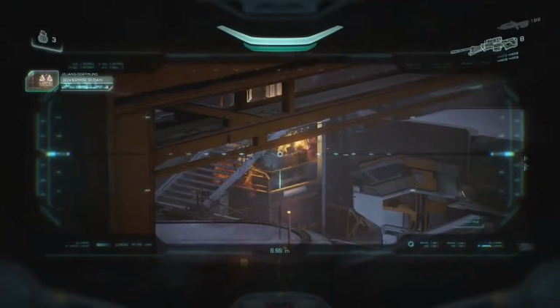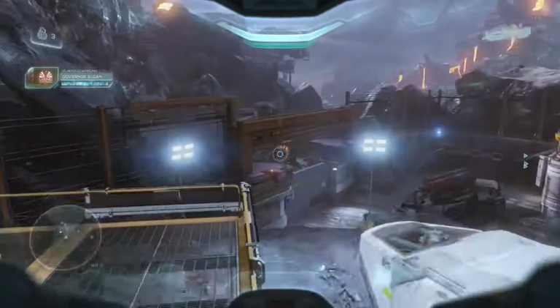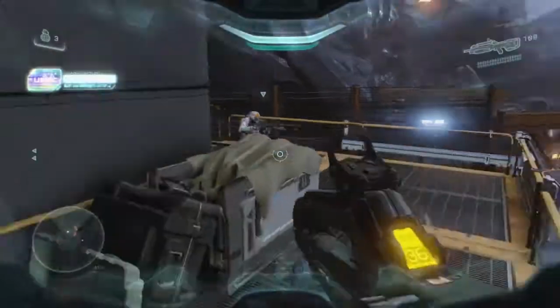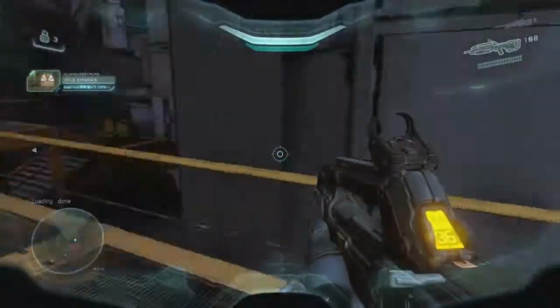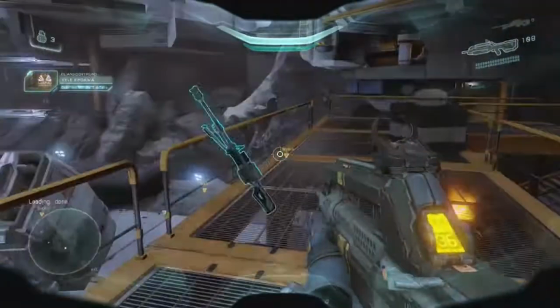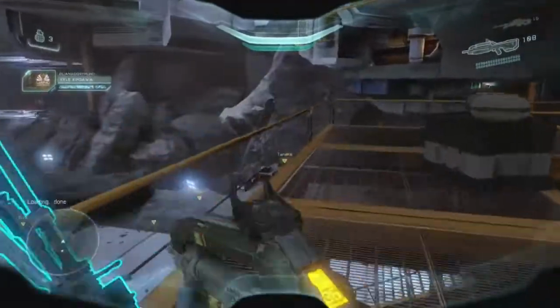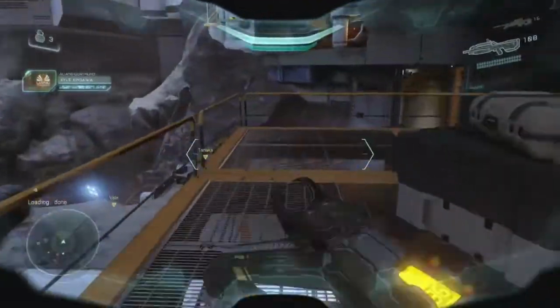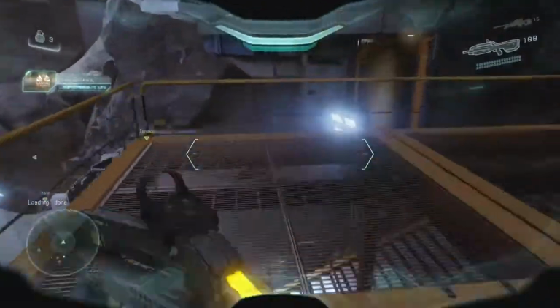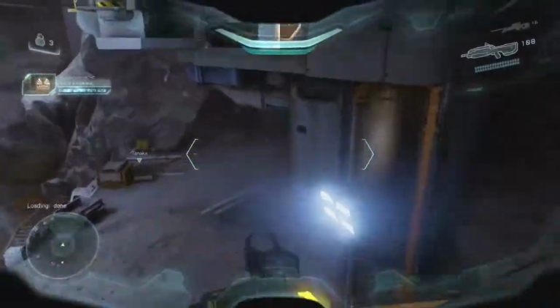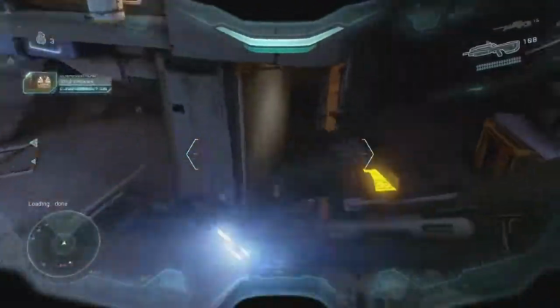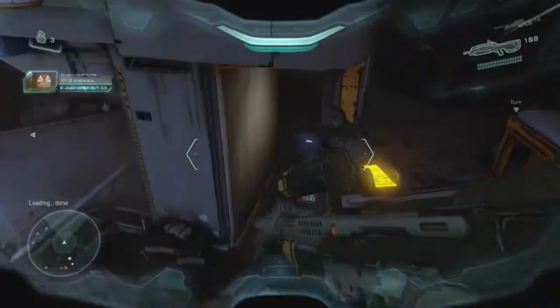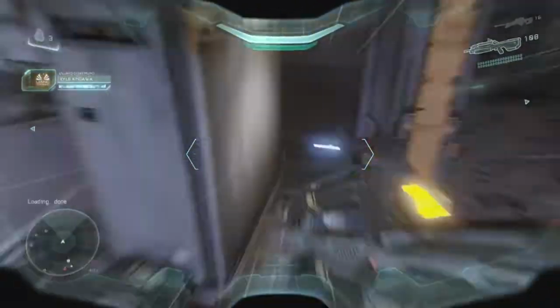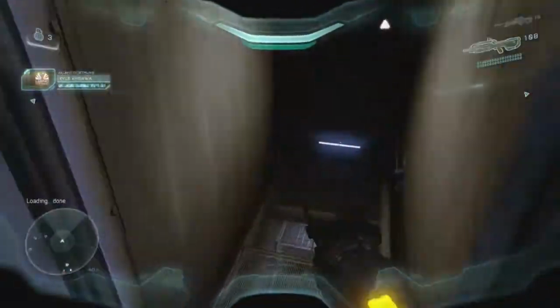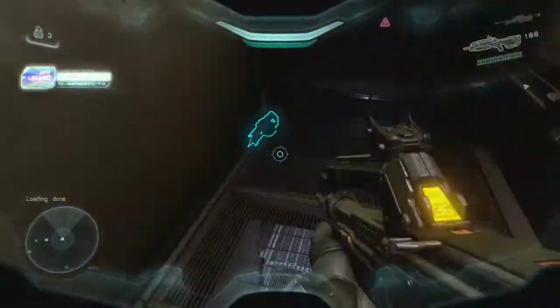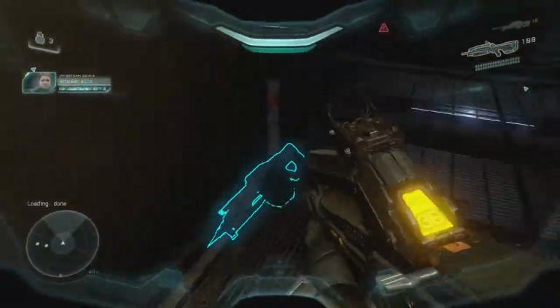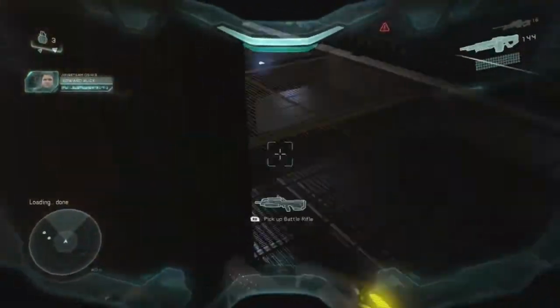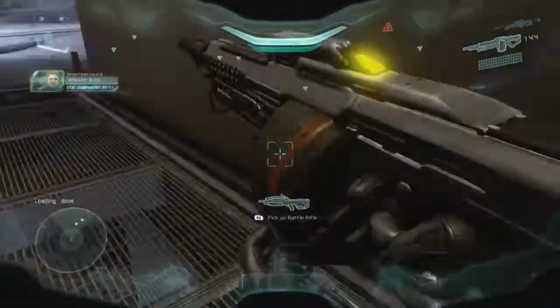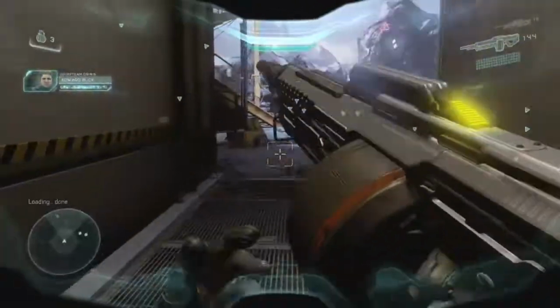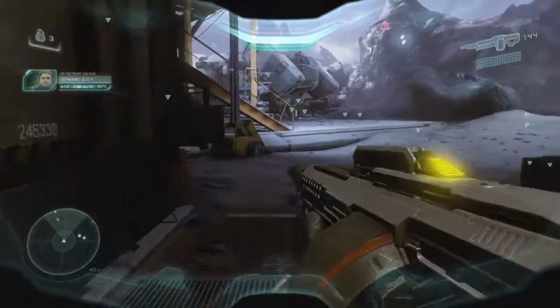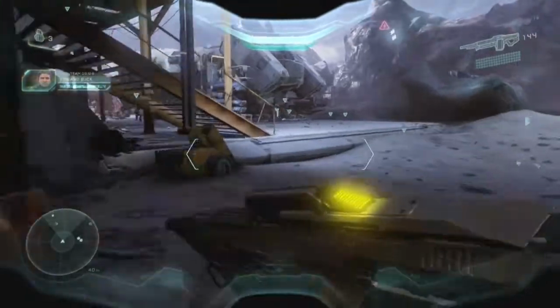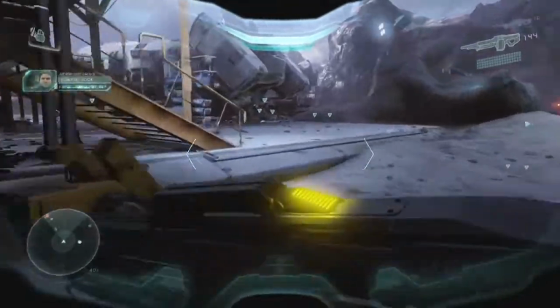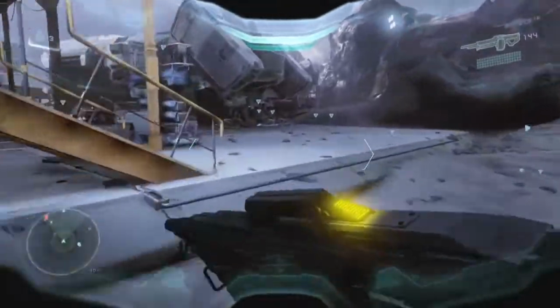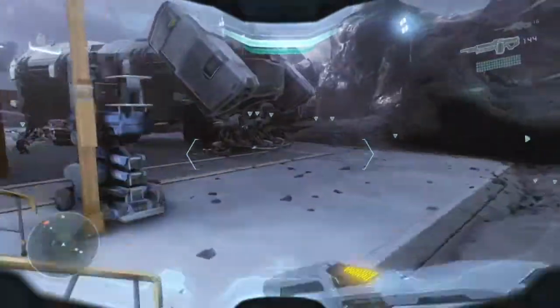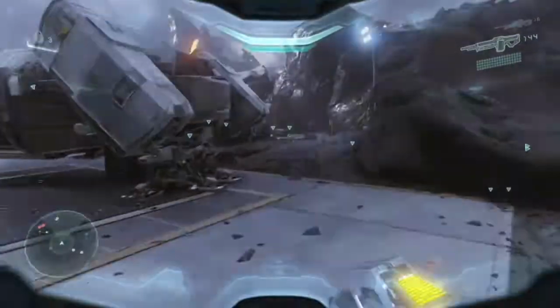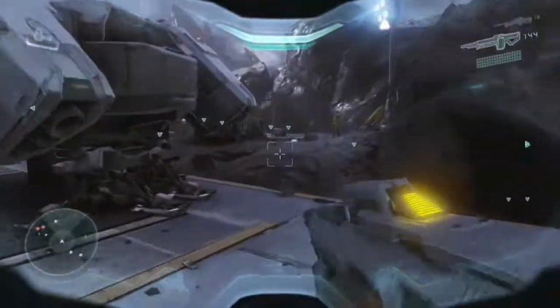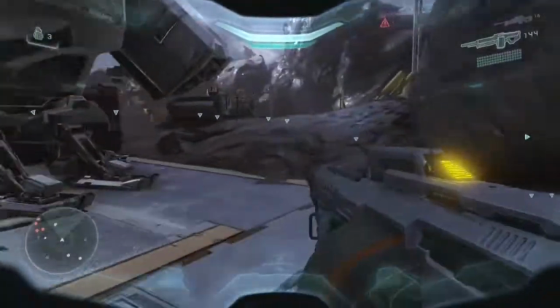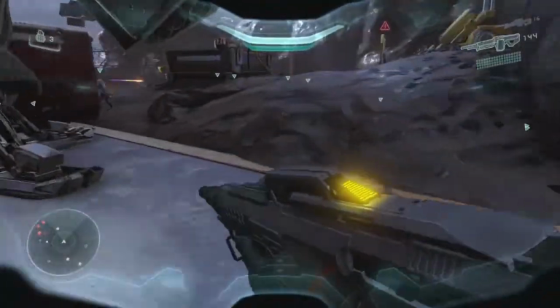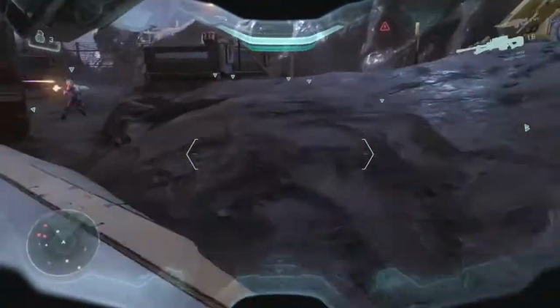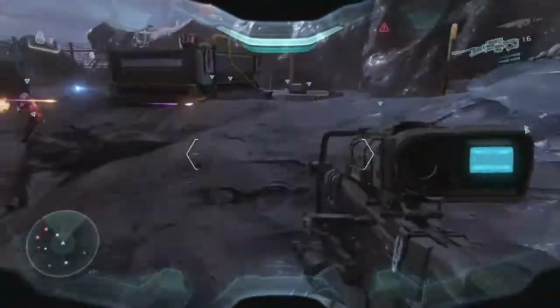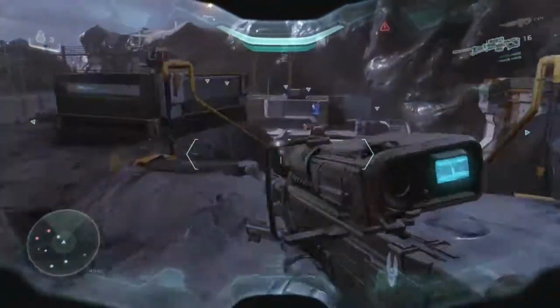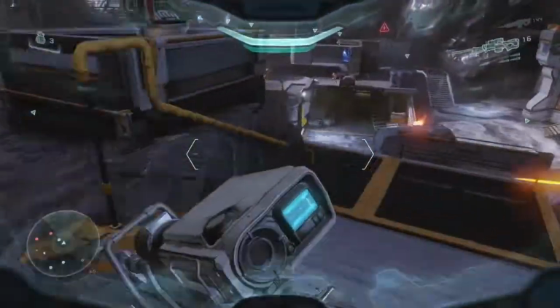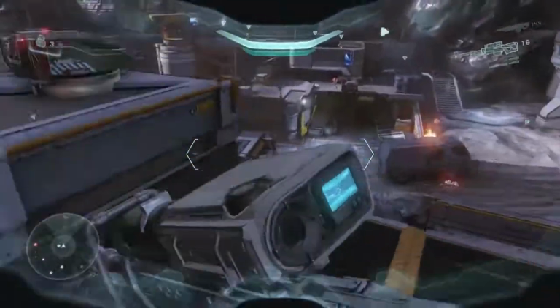We're waiting on a timer now, so head over here and grab the SAW. Now, over here, ground pound through this grate and press the button to open the door.